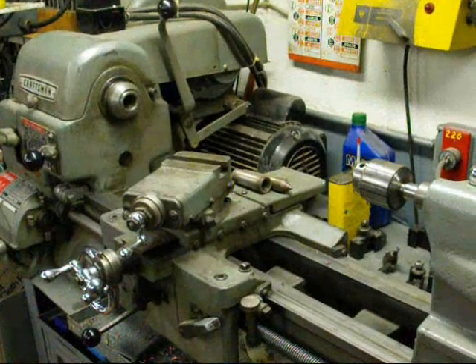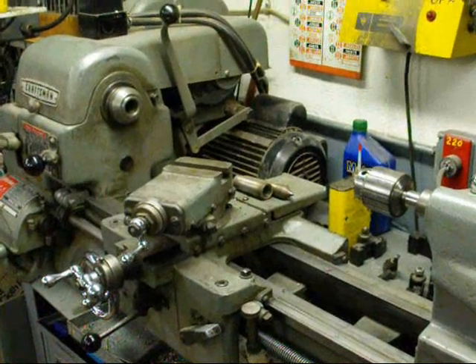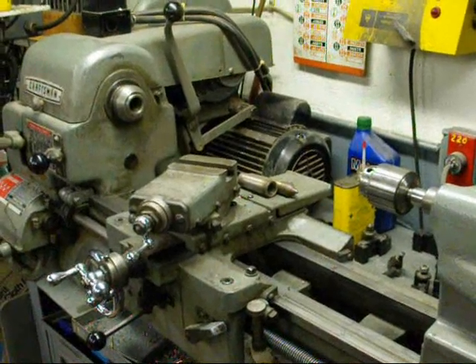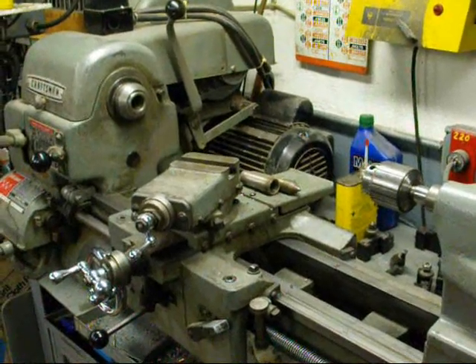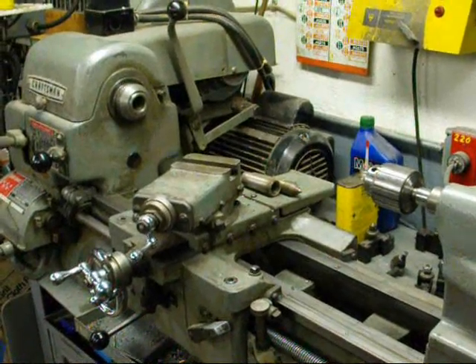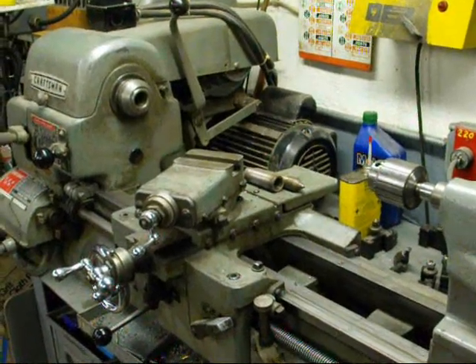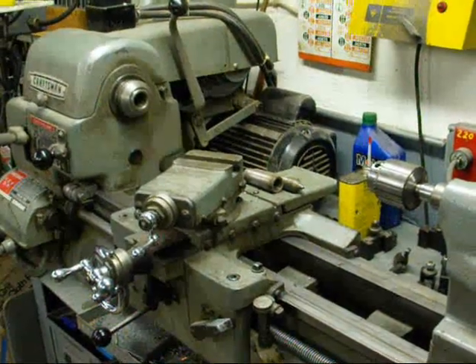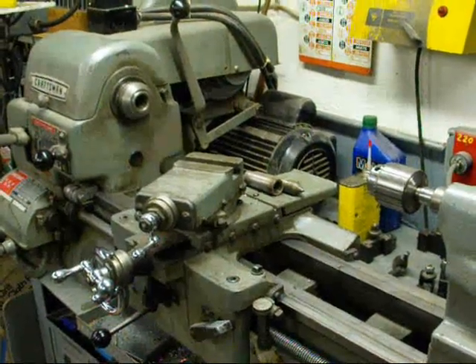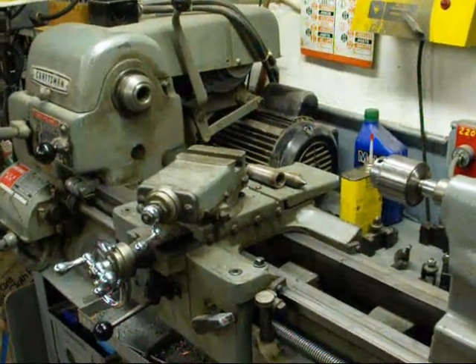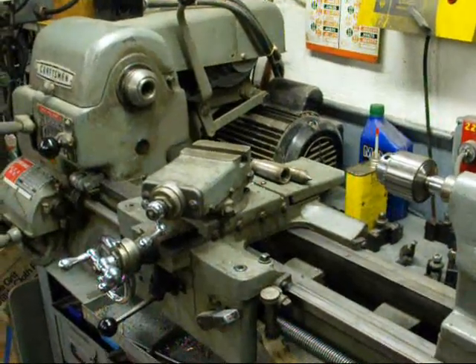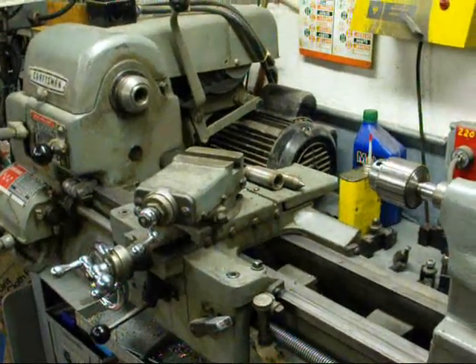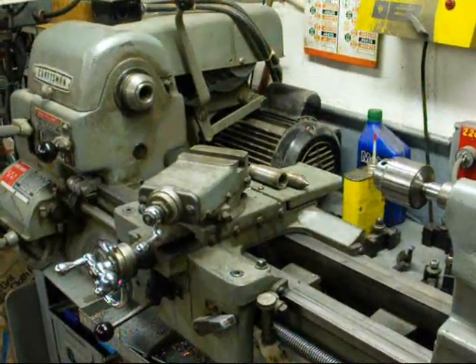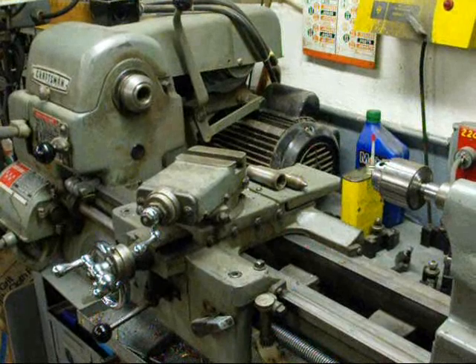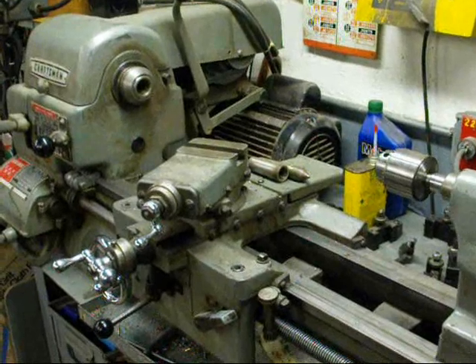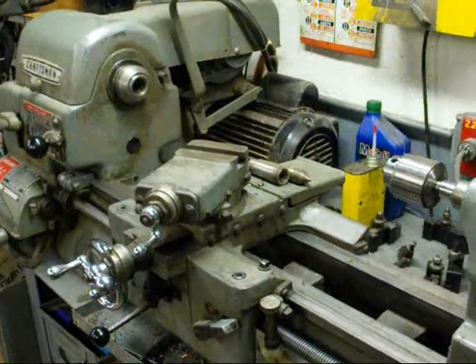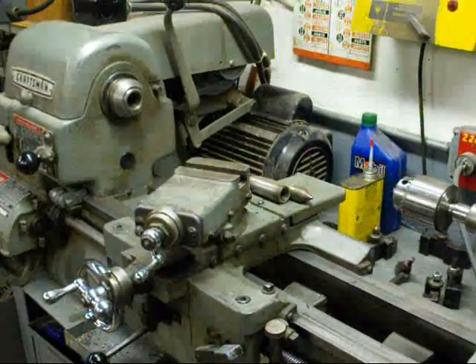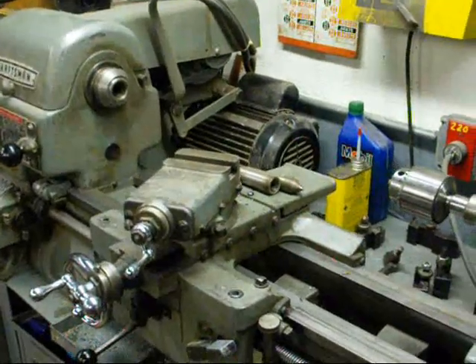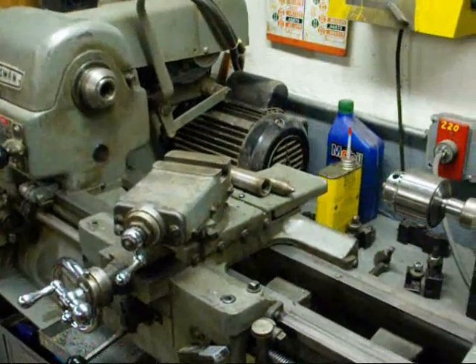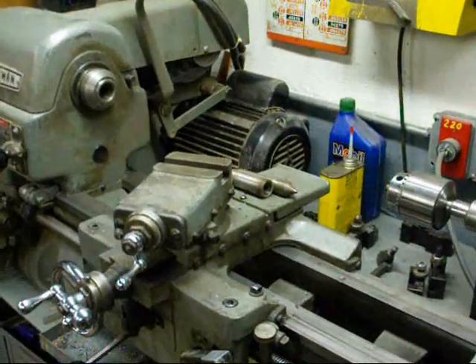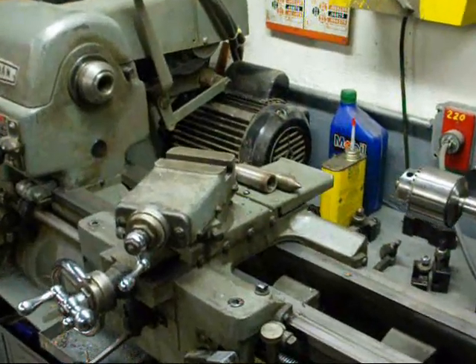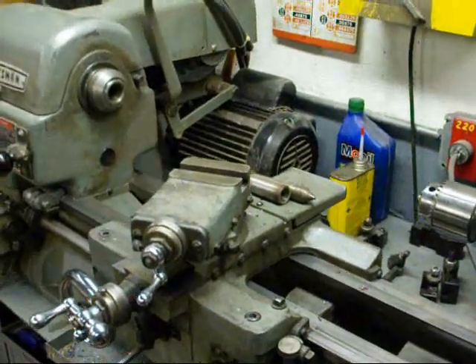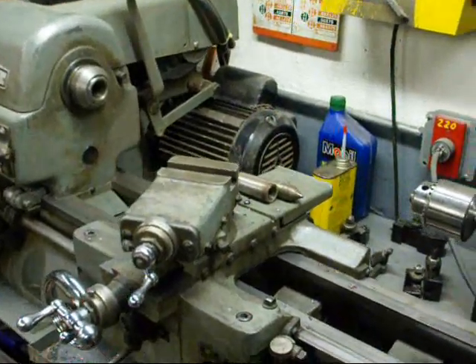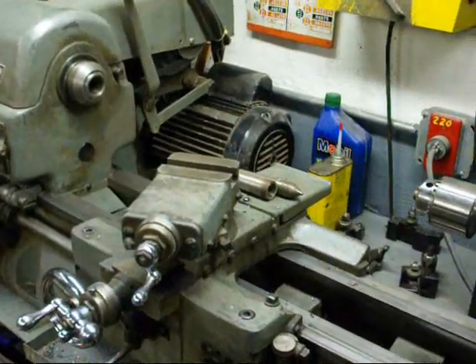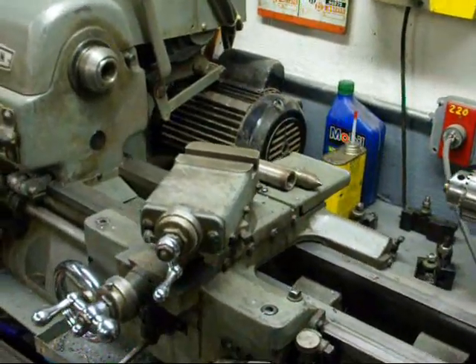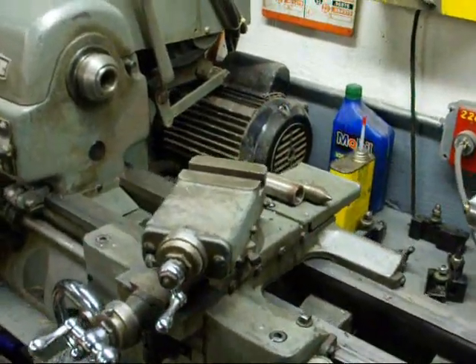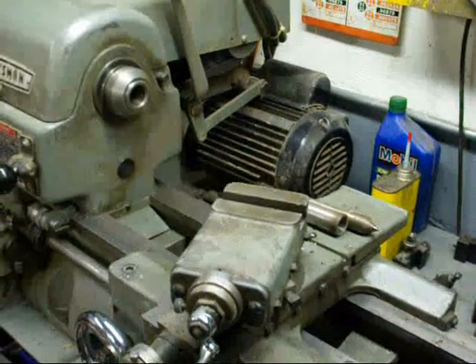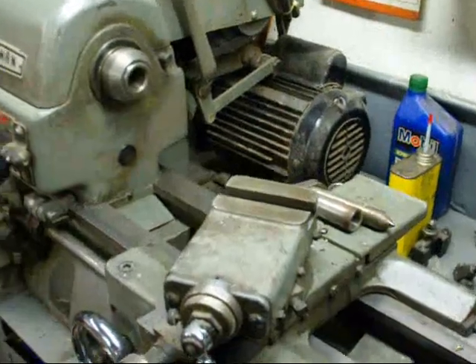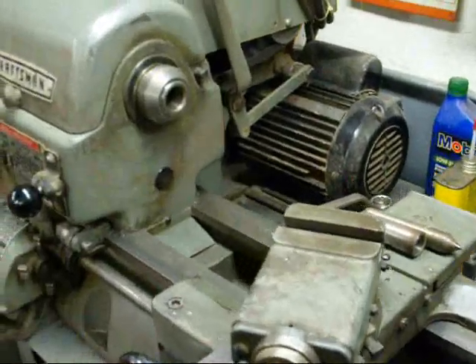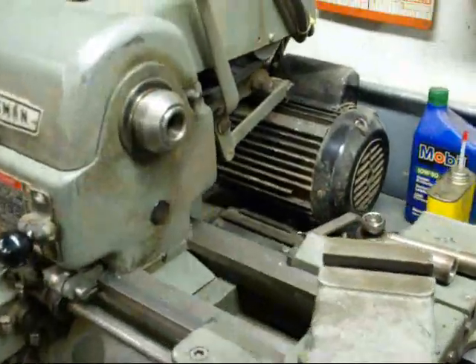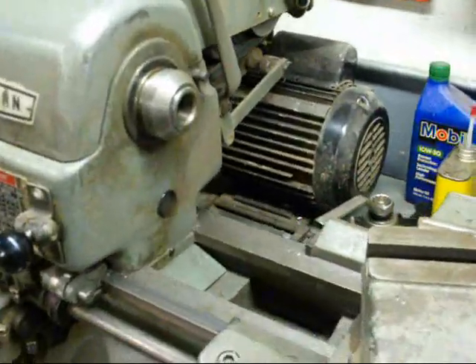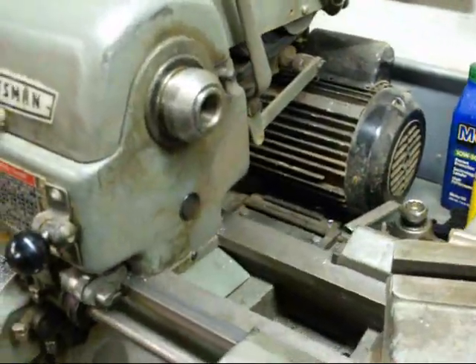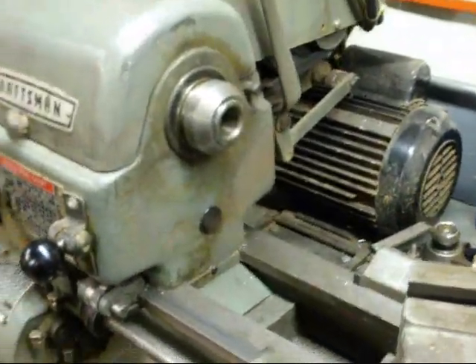Hello again, this is Tubal Cain from Illinois. I thought I'd talk a little bit today about Morse tapers and the difference between the different sizes, and why we use Morse tapers and really what the purpose of them is.